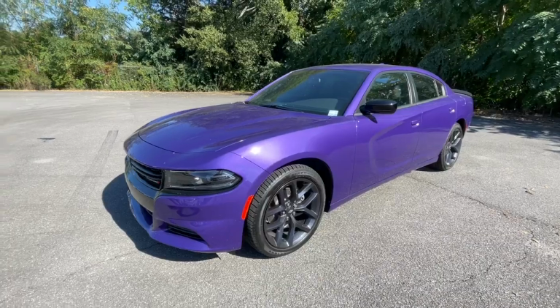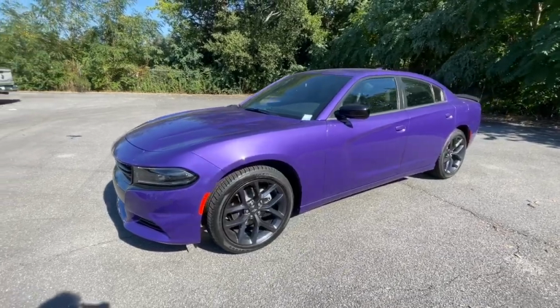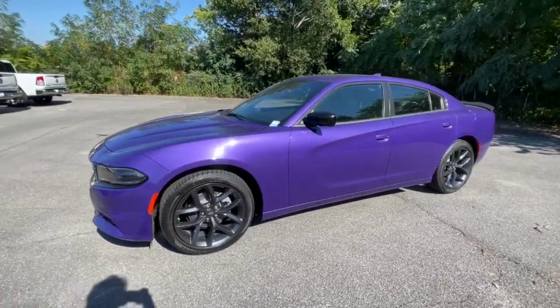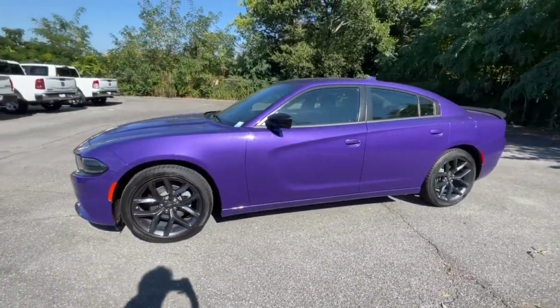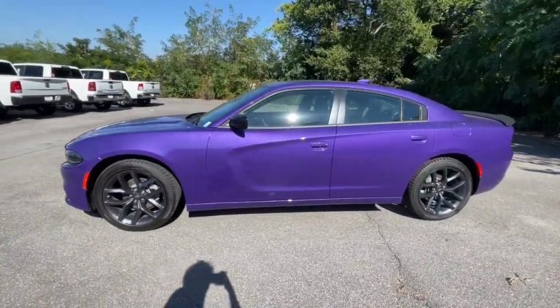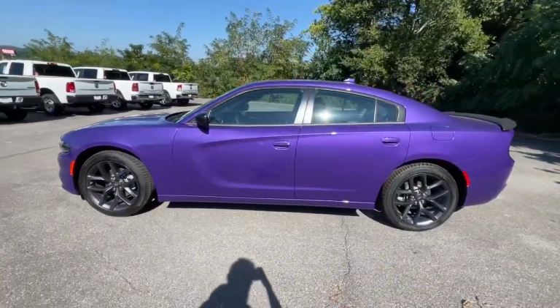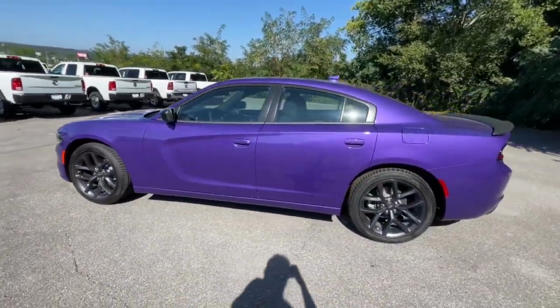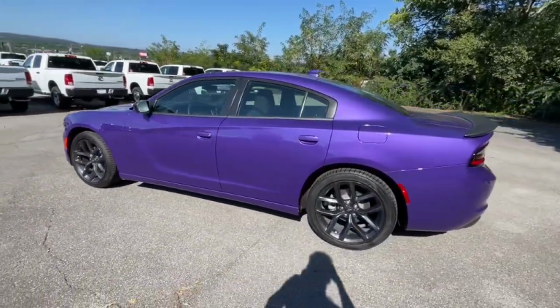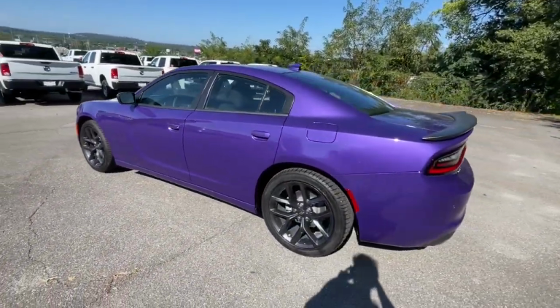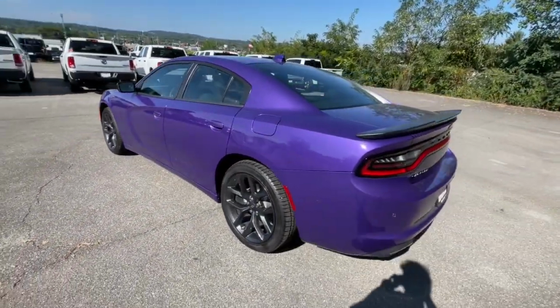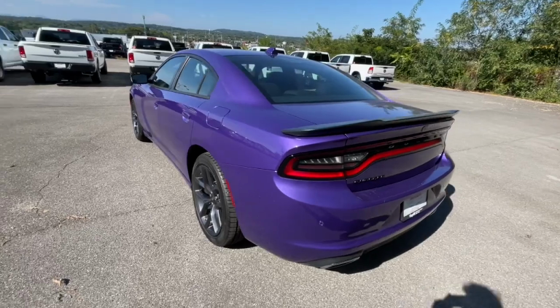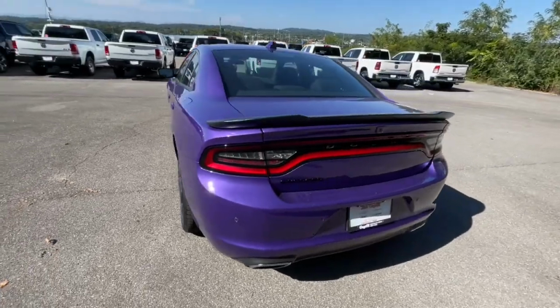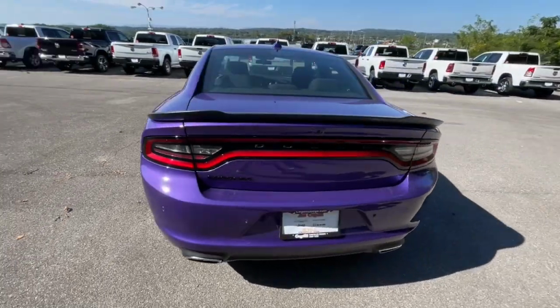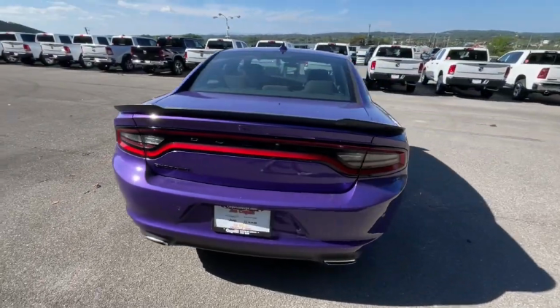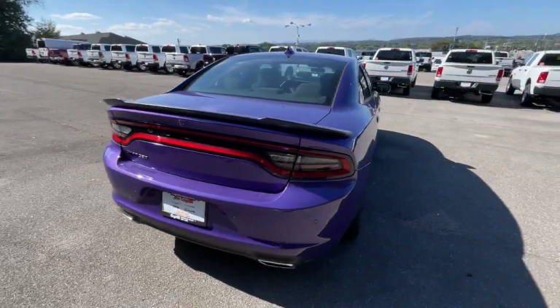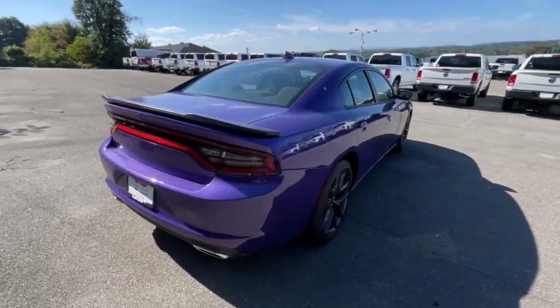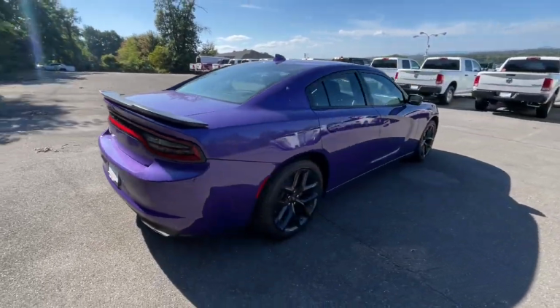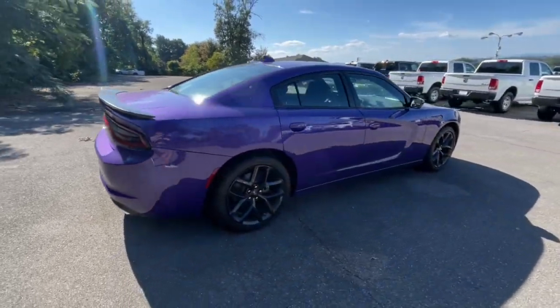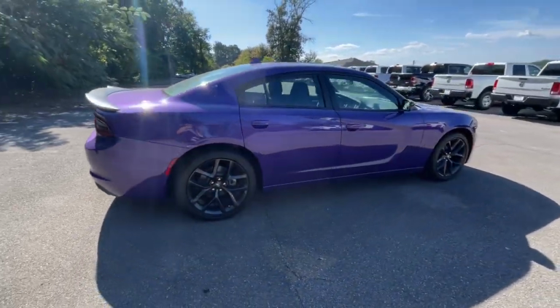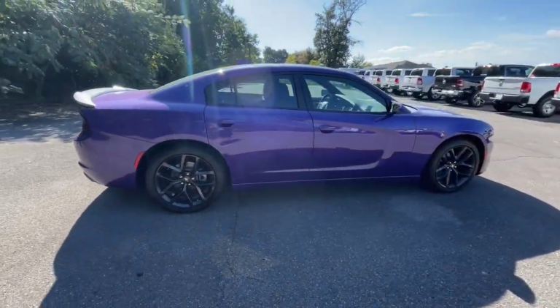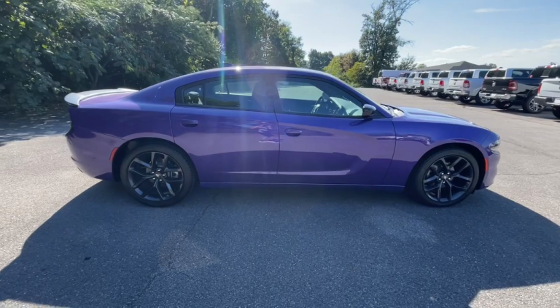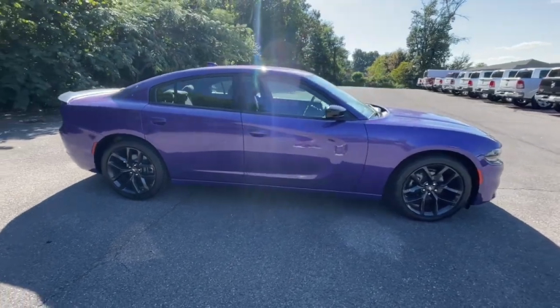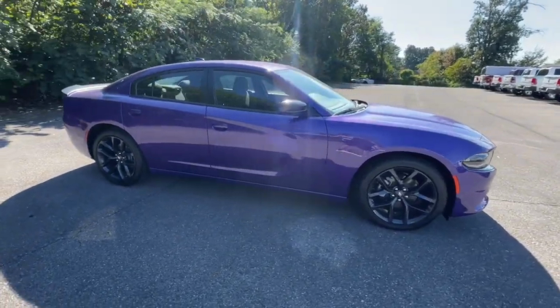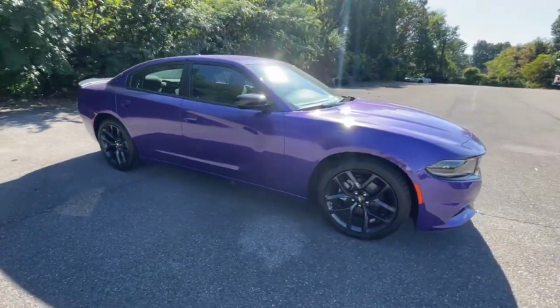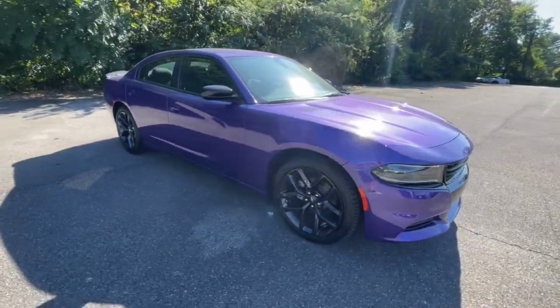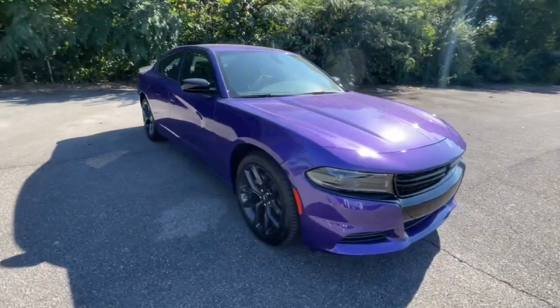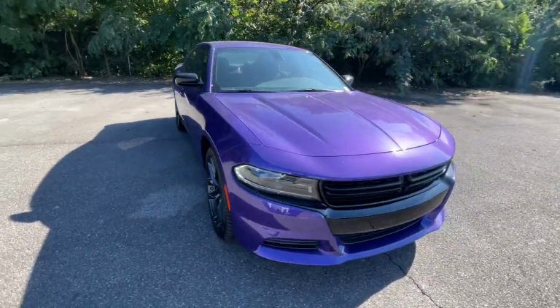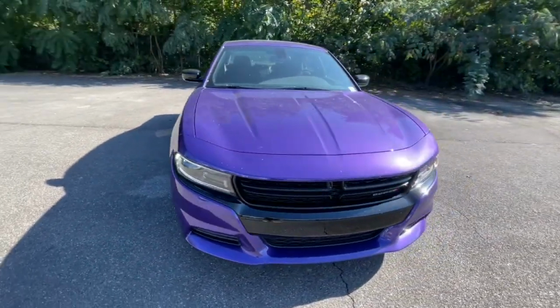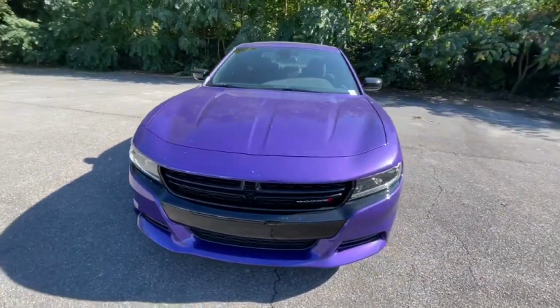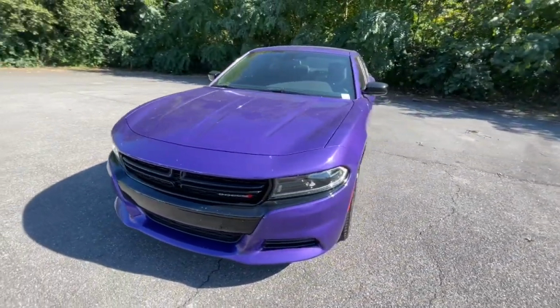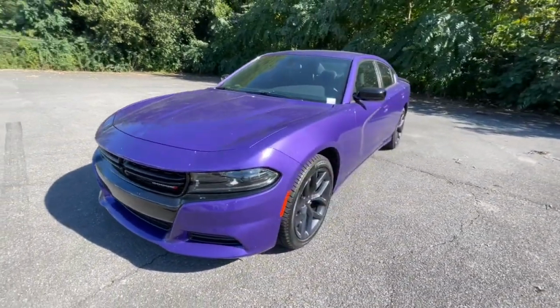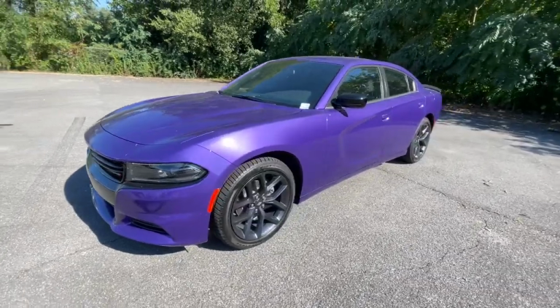Get into the 2023 Dodge Charger. The Charger's advanced design lets you tap into seriously savage performance when you want it, and save fuel when you don't. With four doors, it's a family-friendly muscle car that's surprisingly versatile.